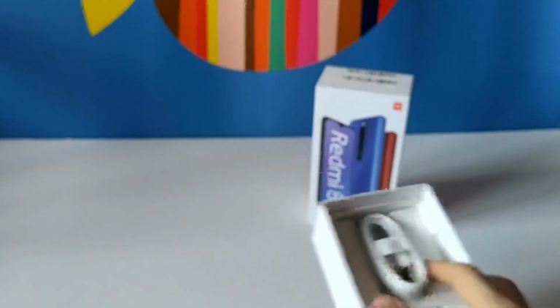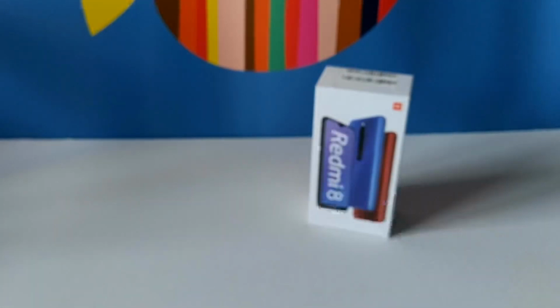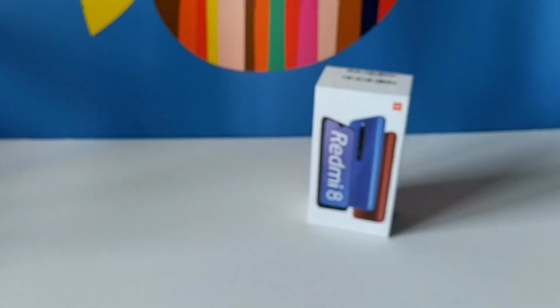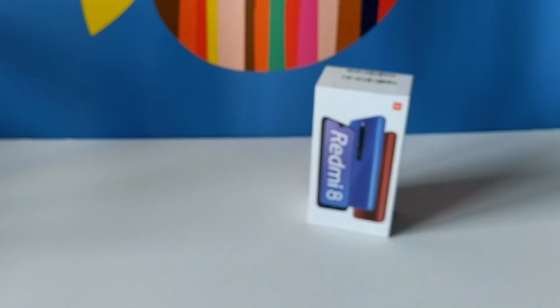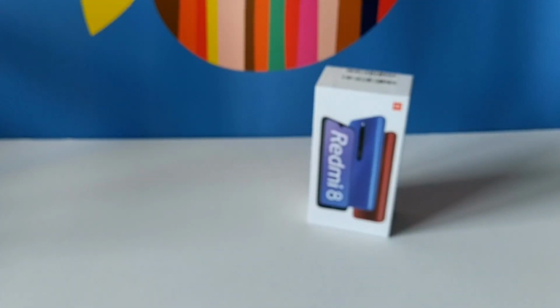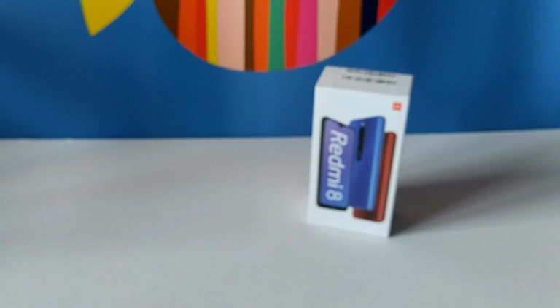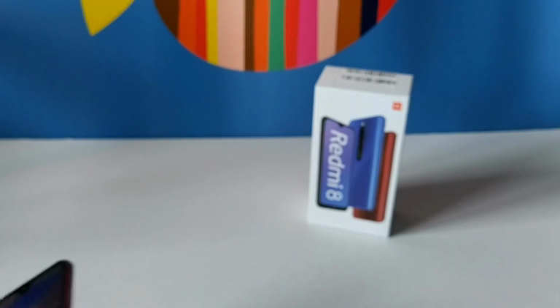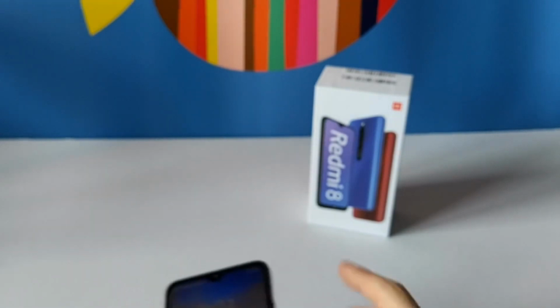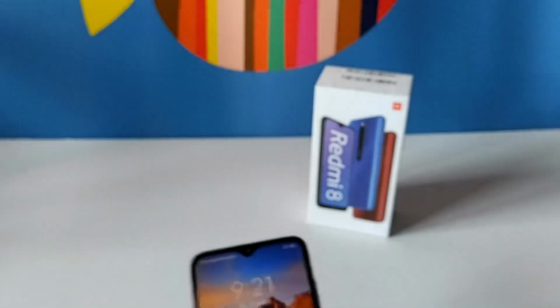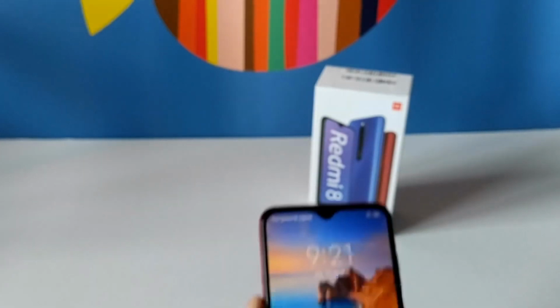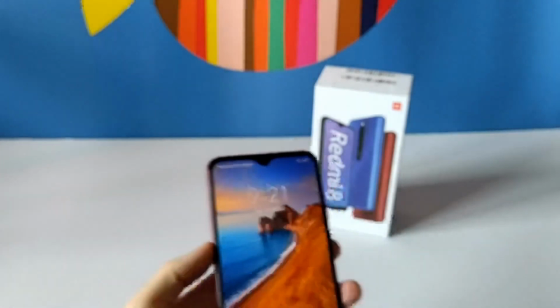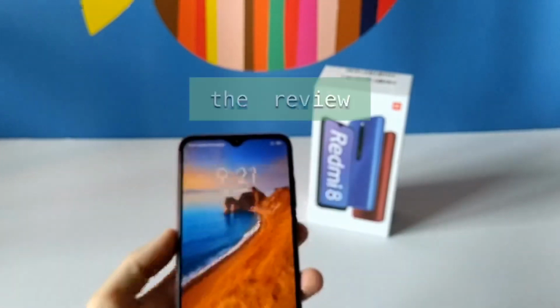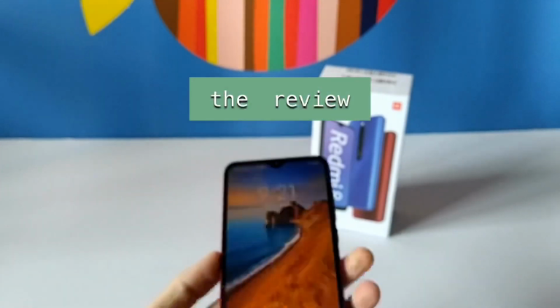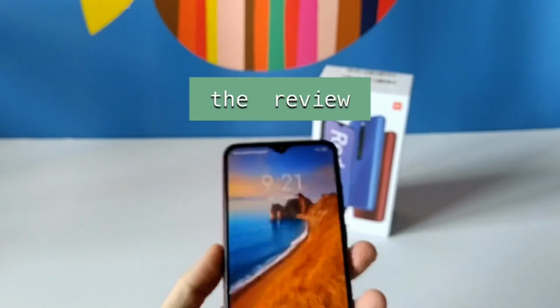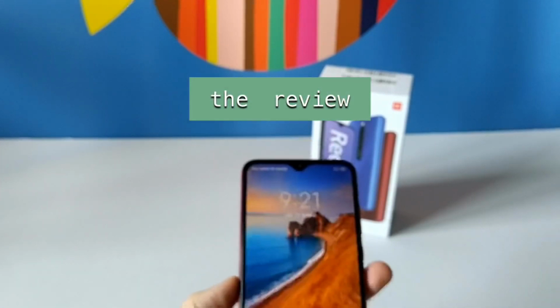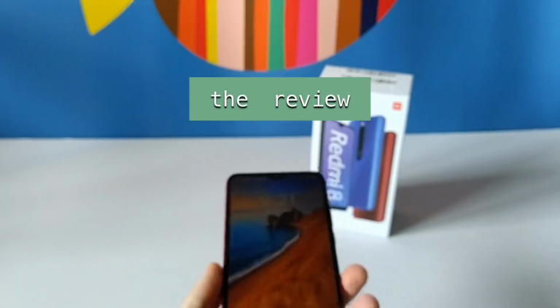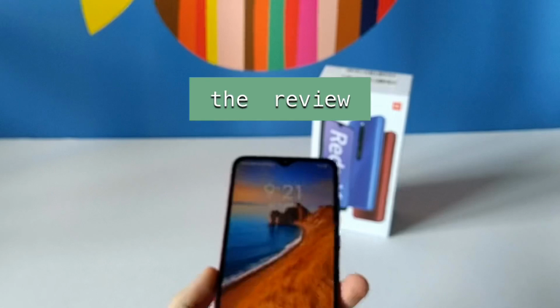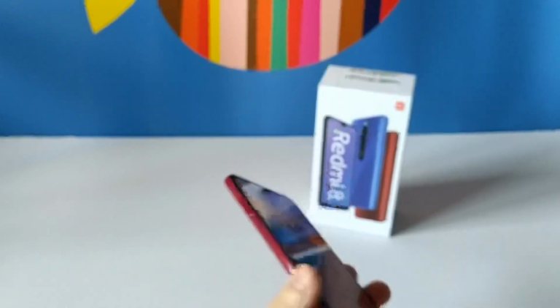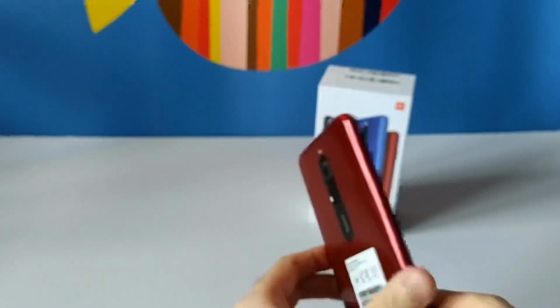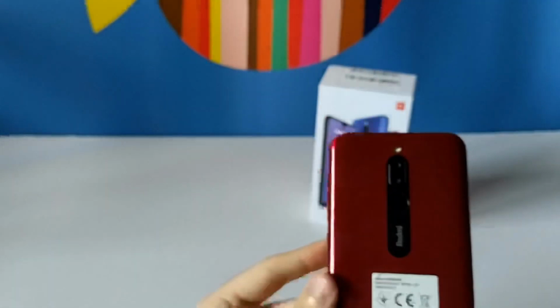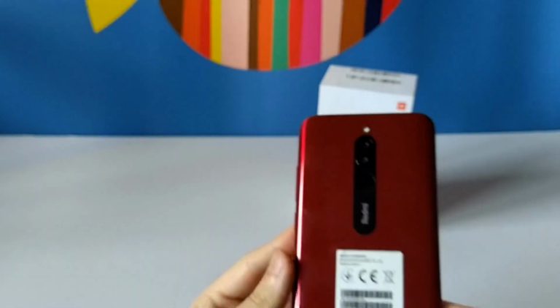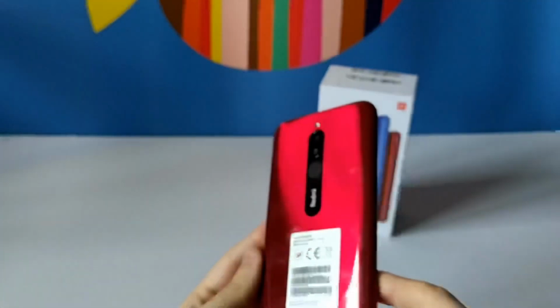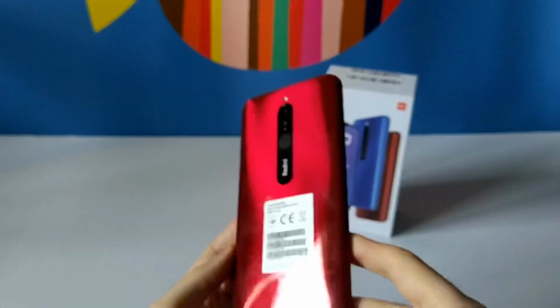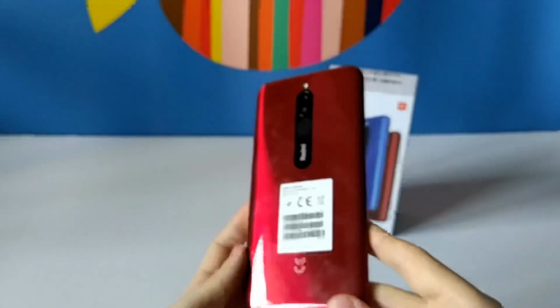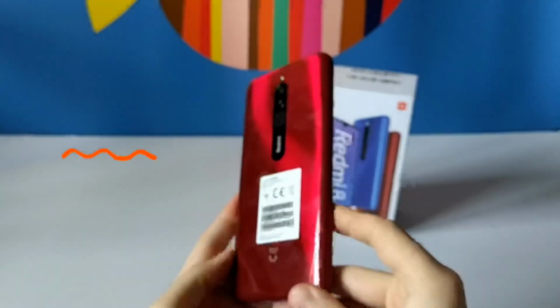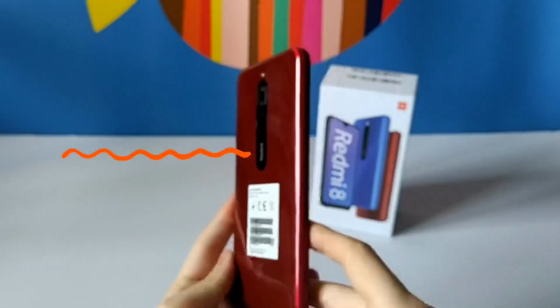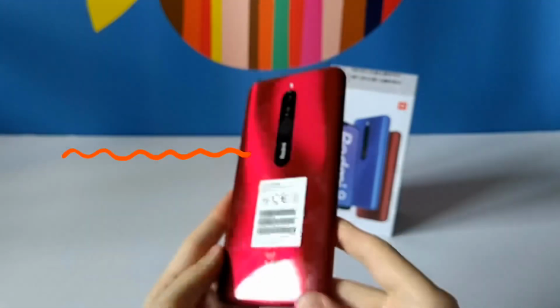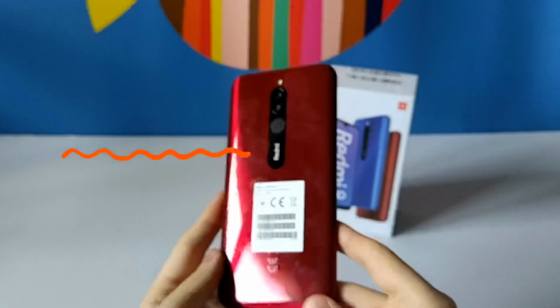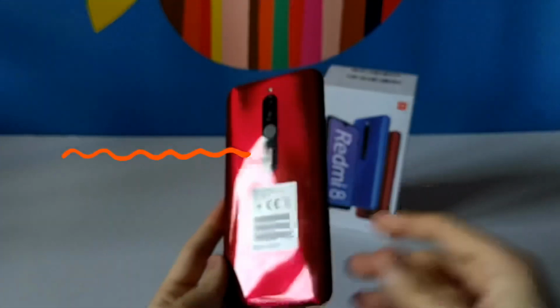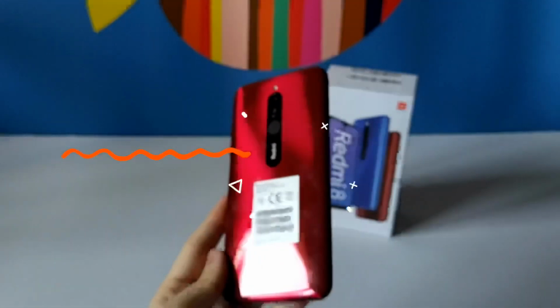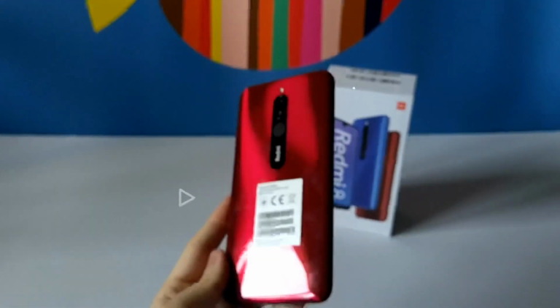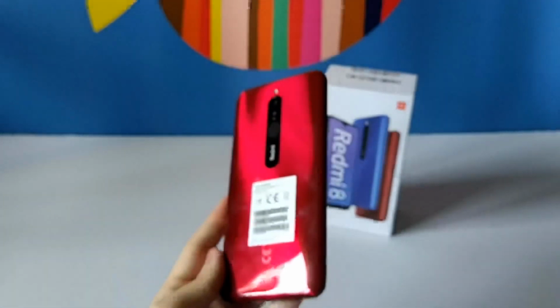That's about it for the box contents. Let's put this aside and look at the device. What seems nice about this finish are the reflections — you can see it has a lot of reflections.